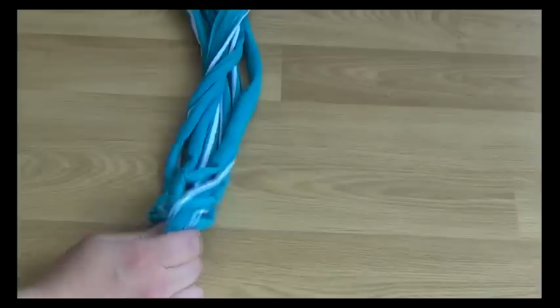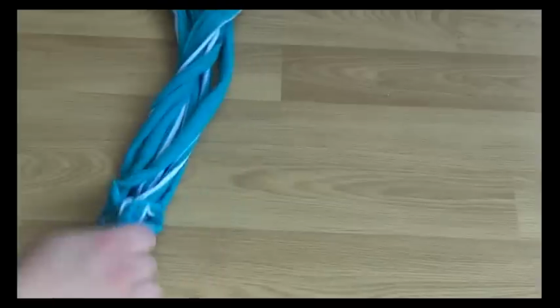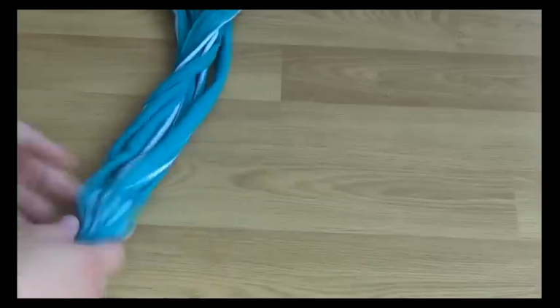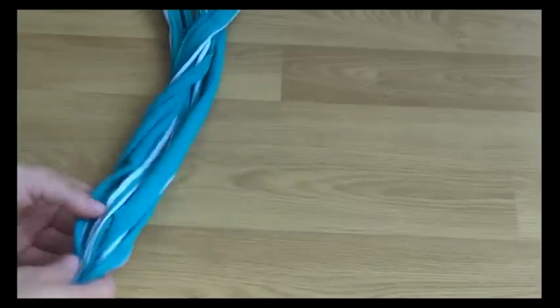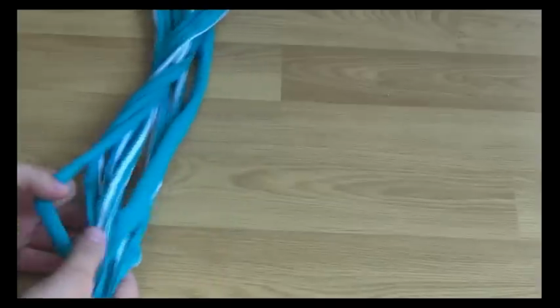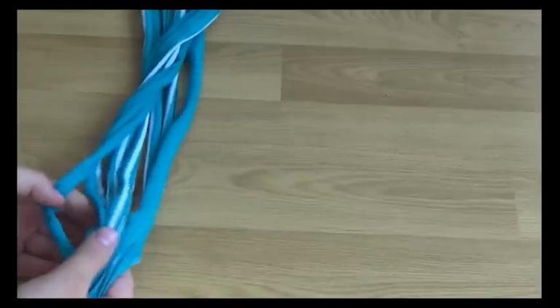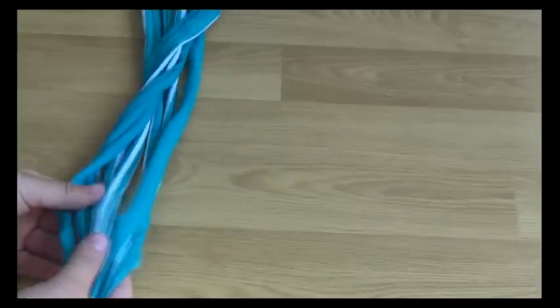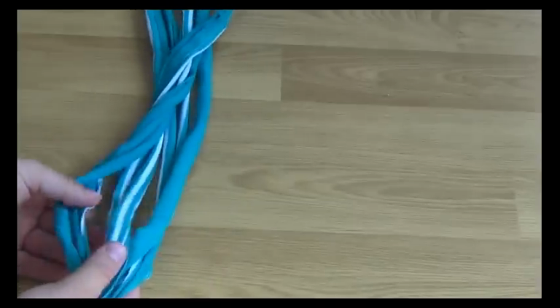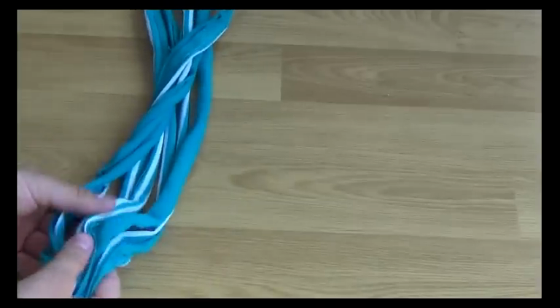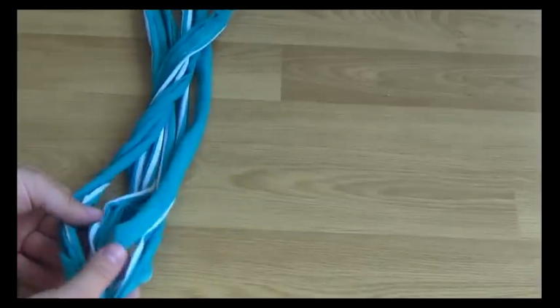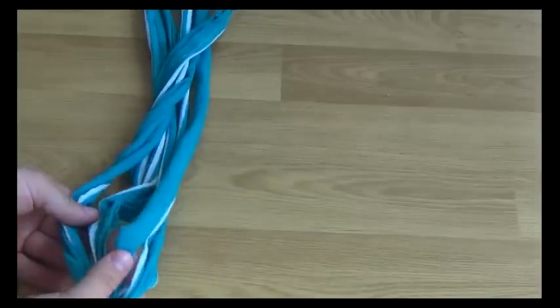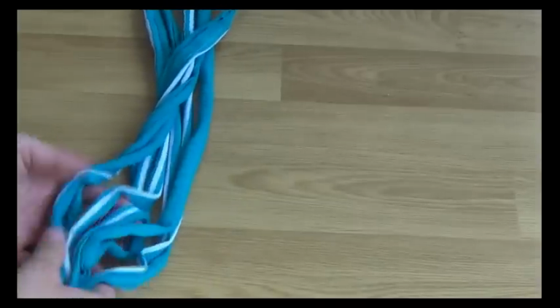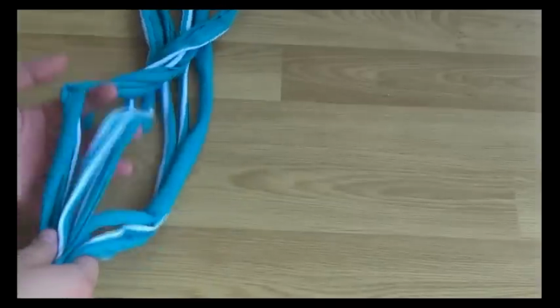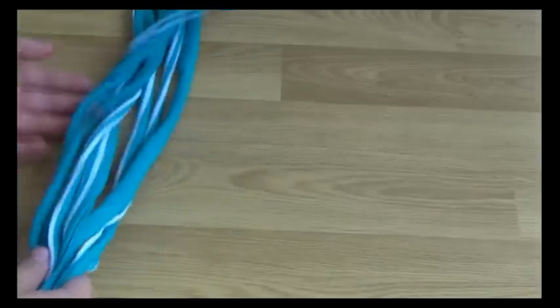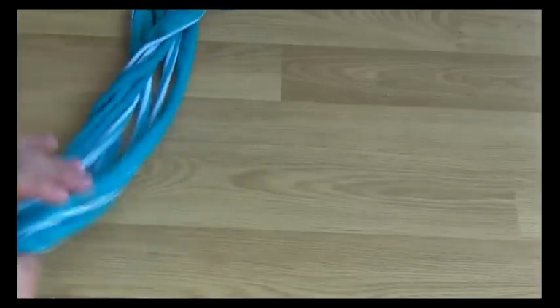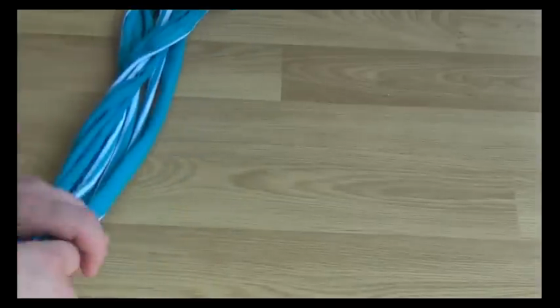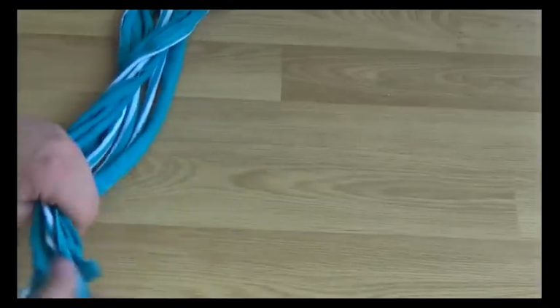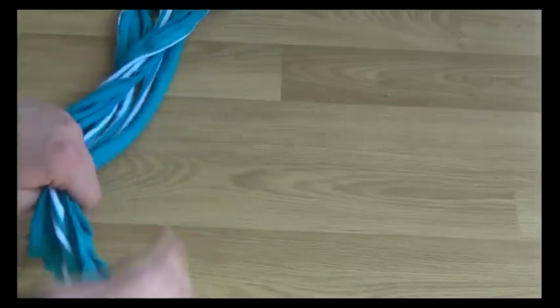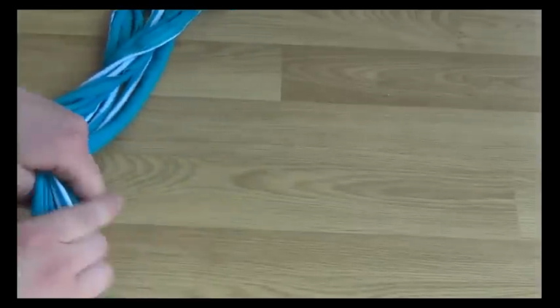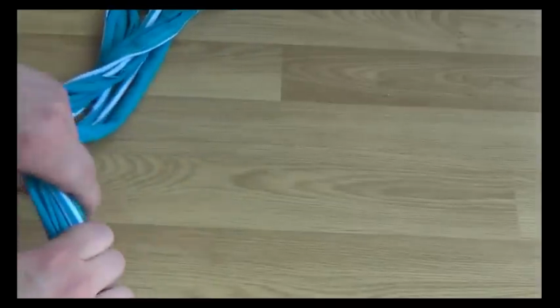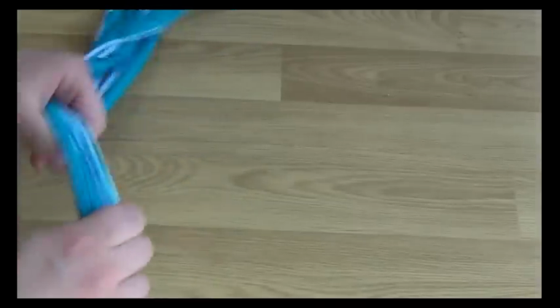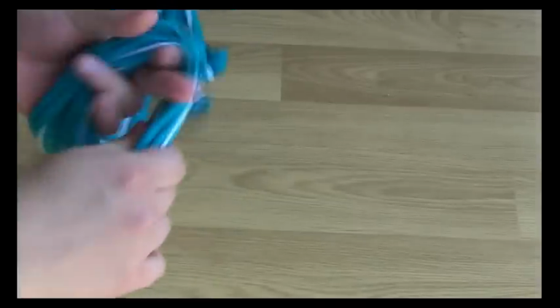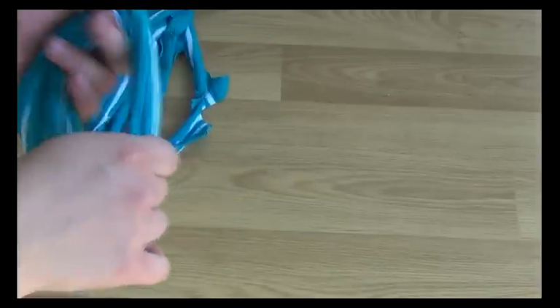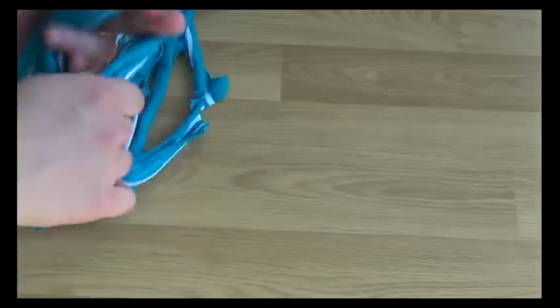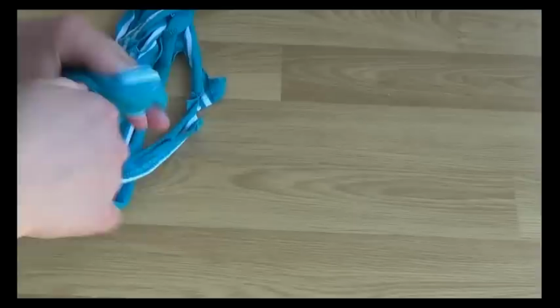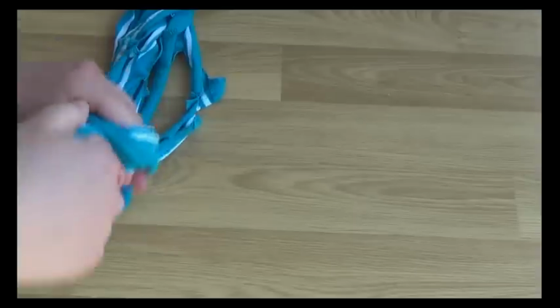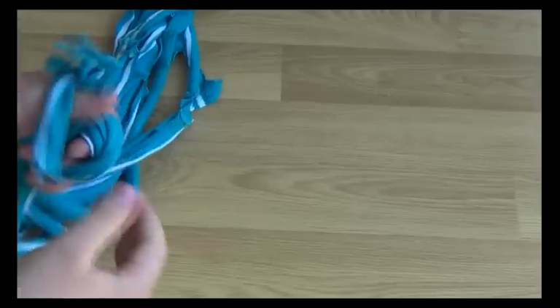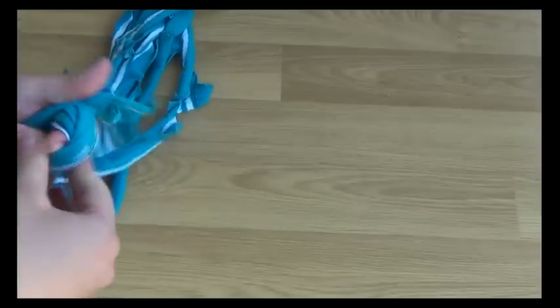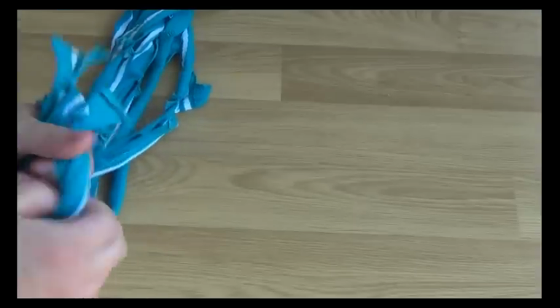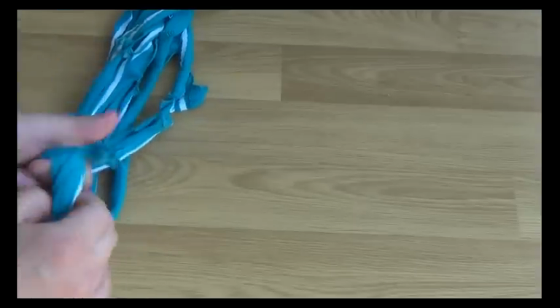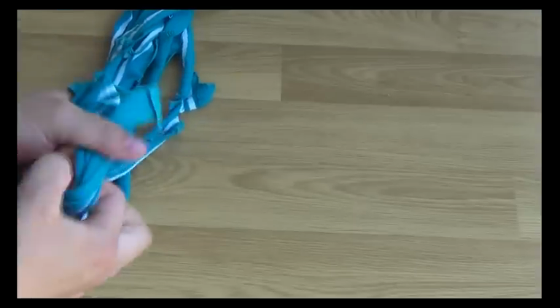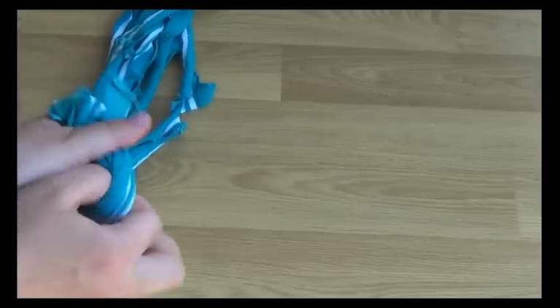So the next step is to take all your strands and put them all together. Make sure you have eight, and then tie a knot at the end.